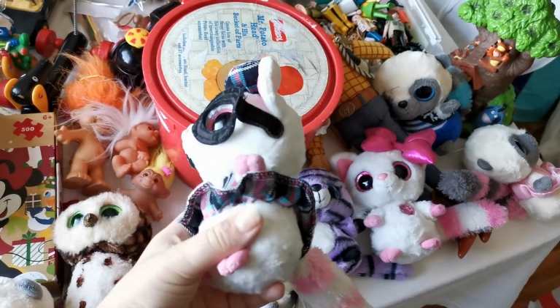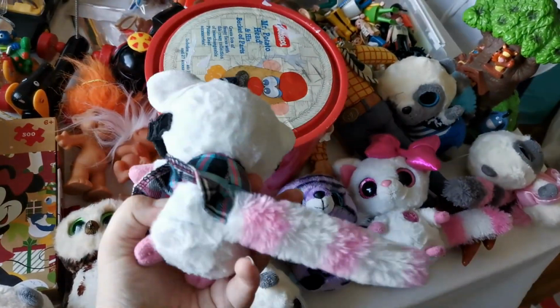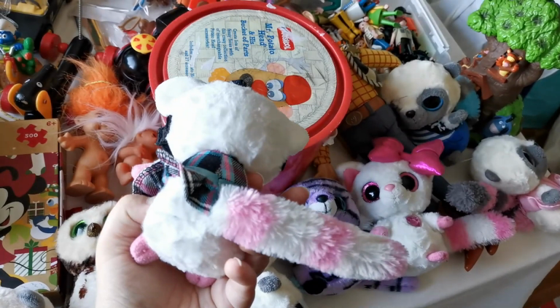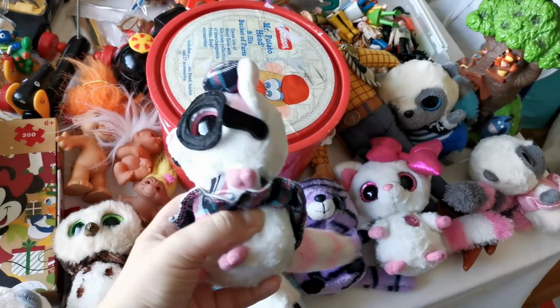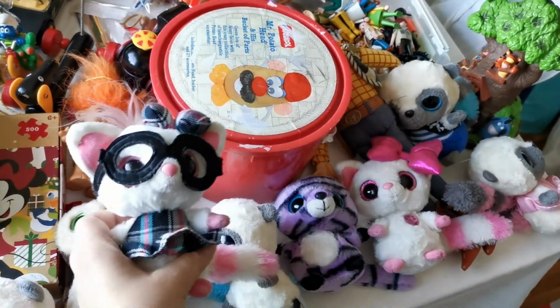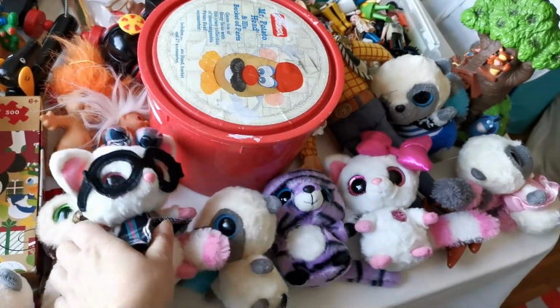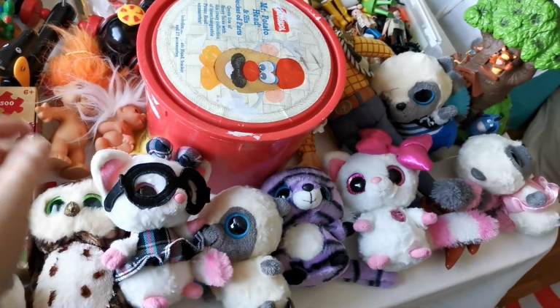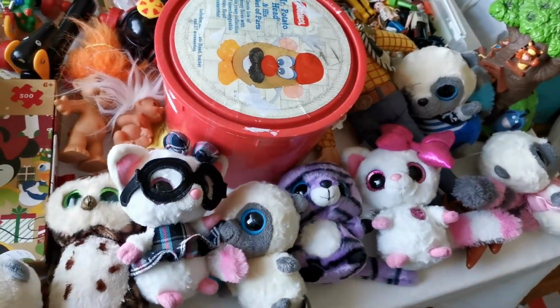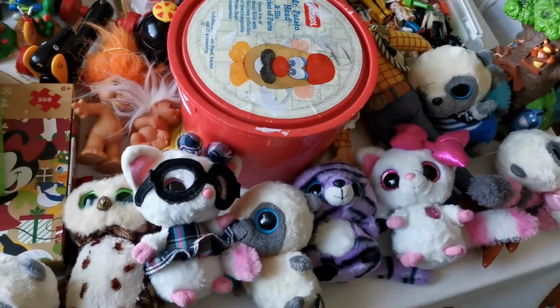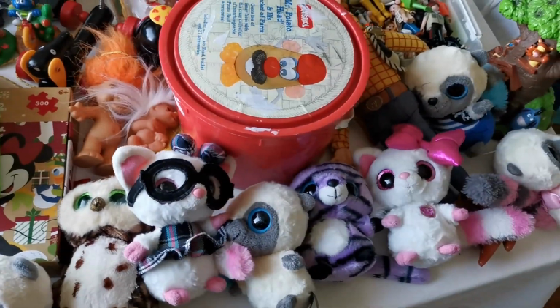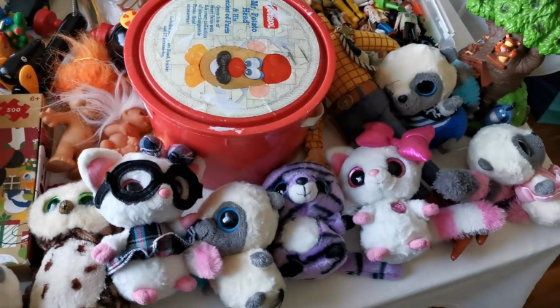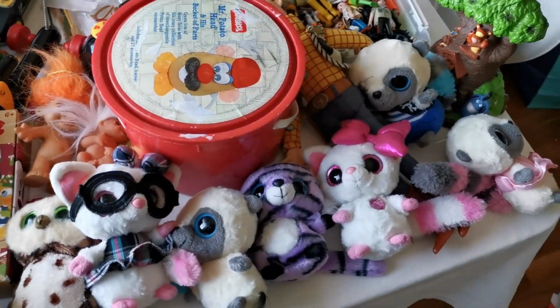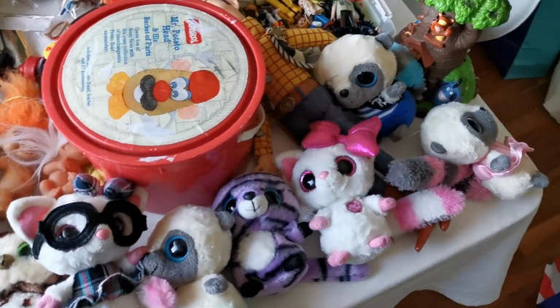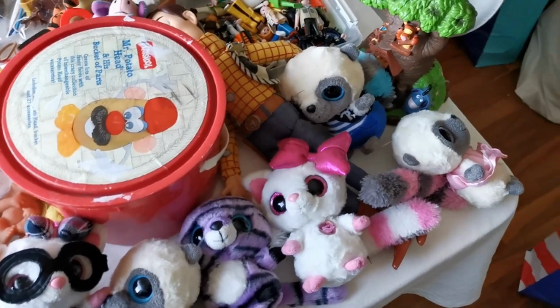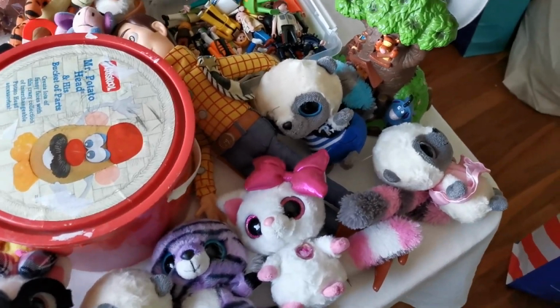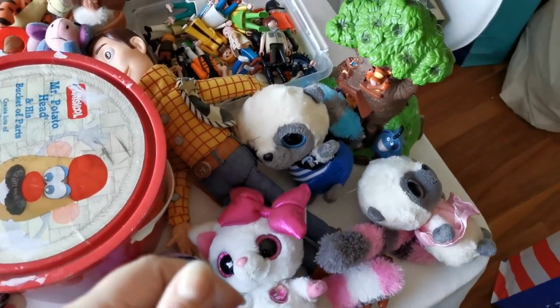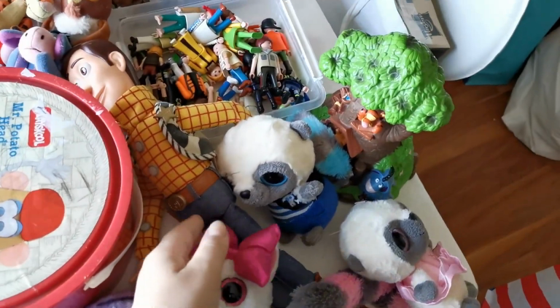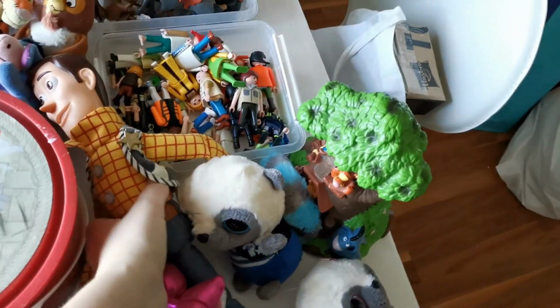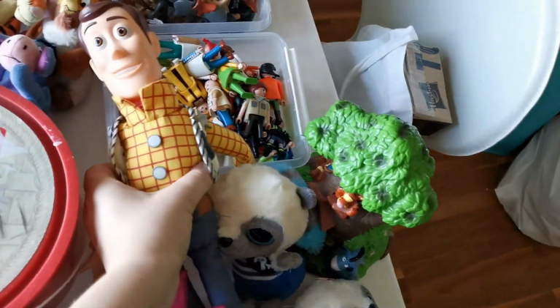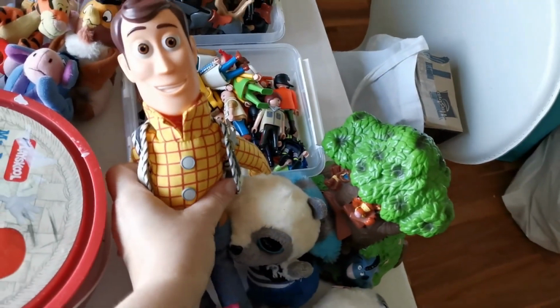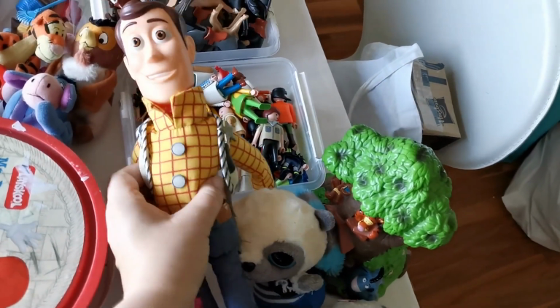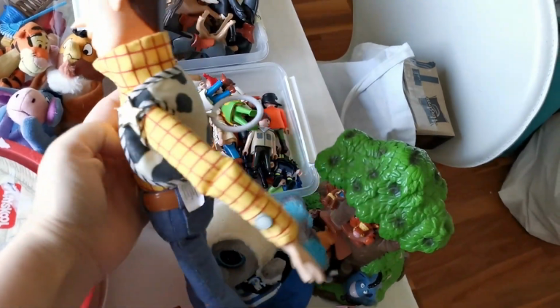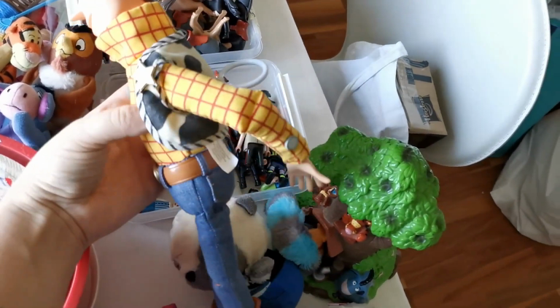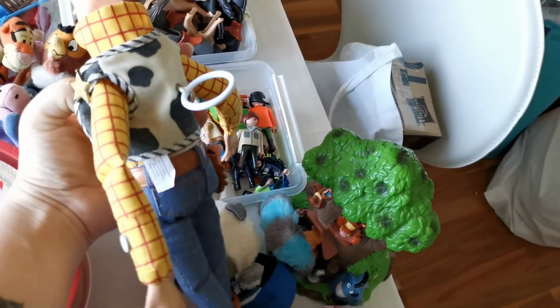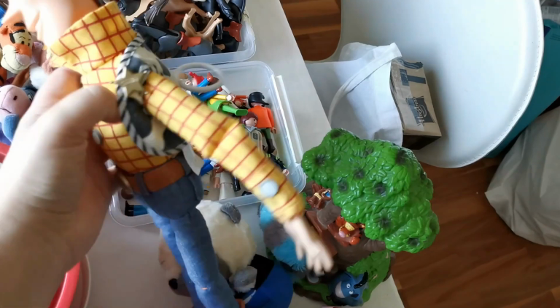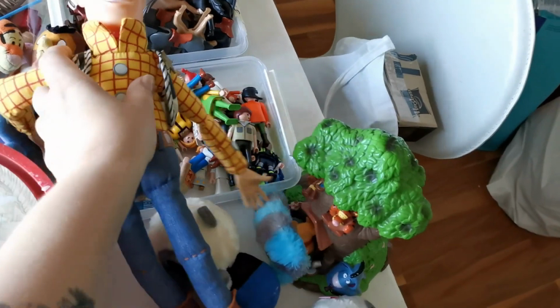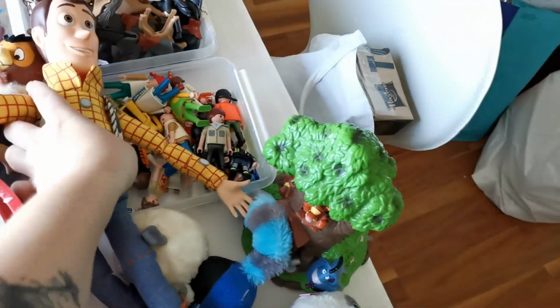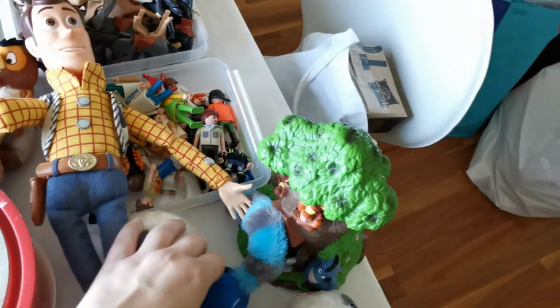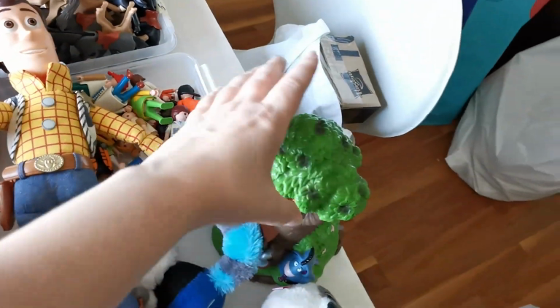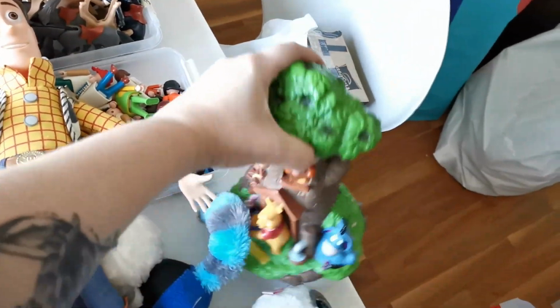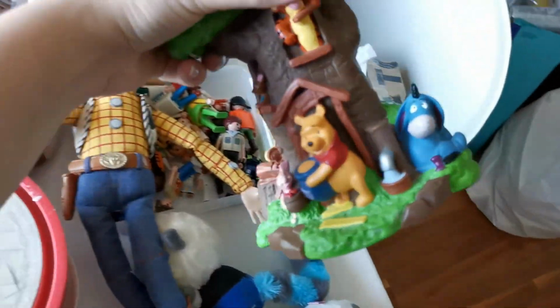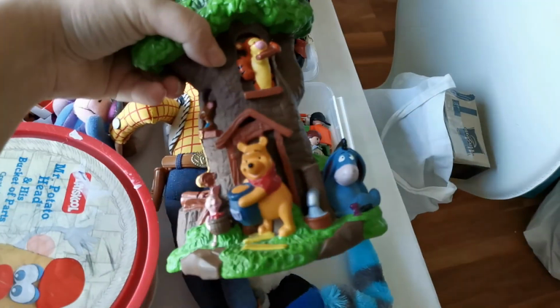I got these Yoohoo and Friends dolls - not plushies. I'm not sure if any of you remember these - they were super popular like between five and eight years ago. I got a set of those. I also got a Woody doll.